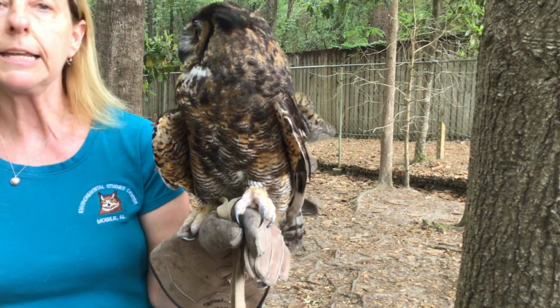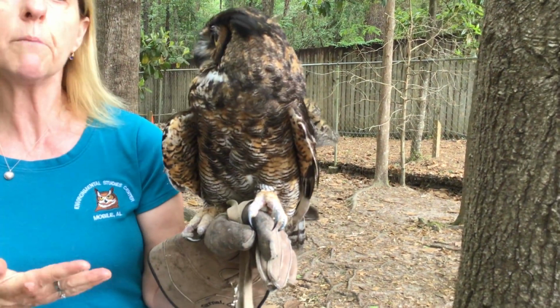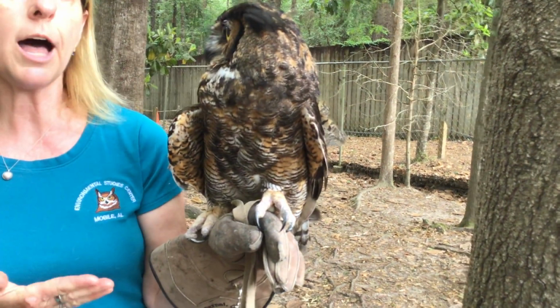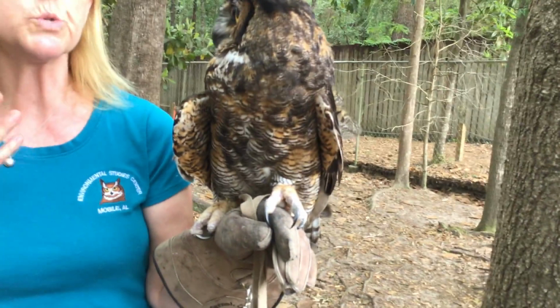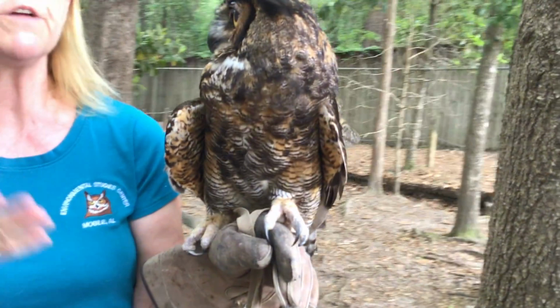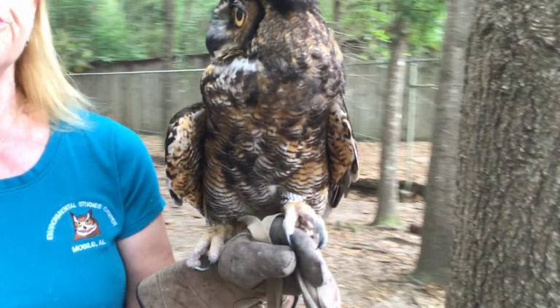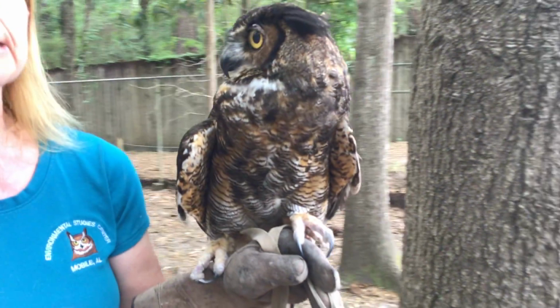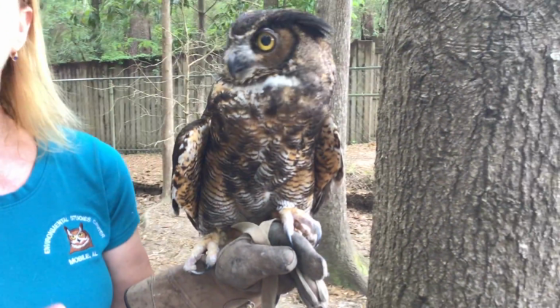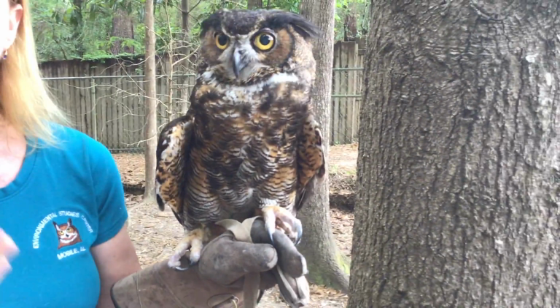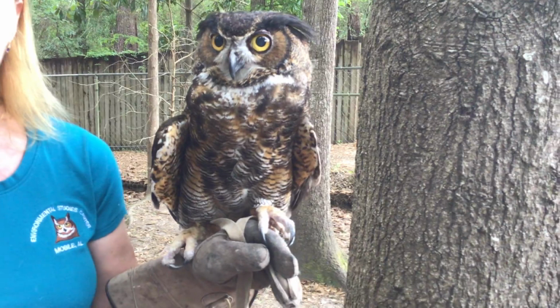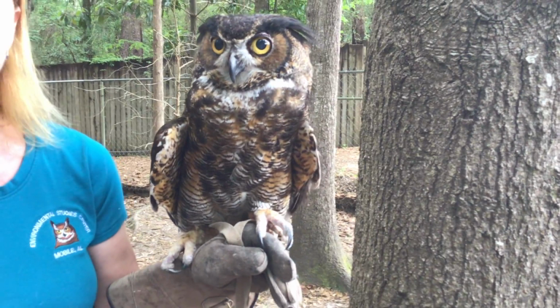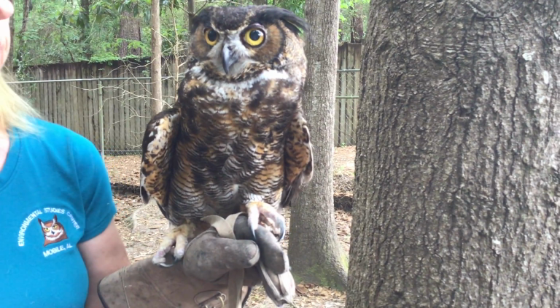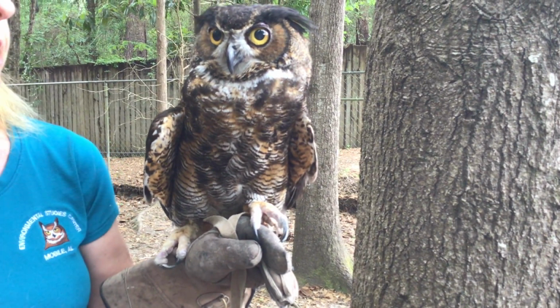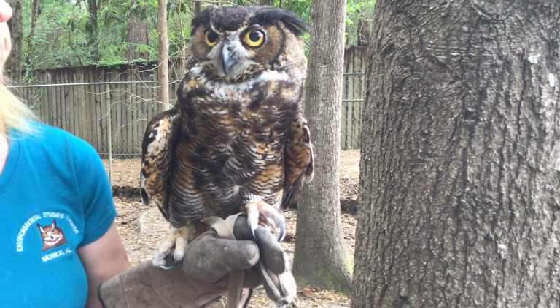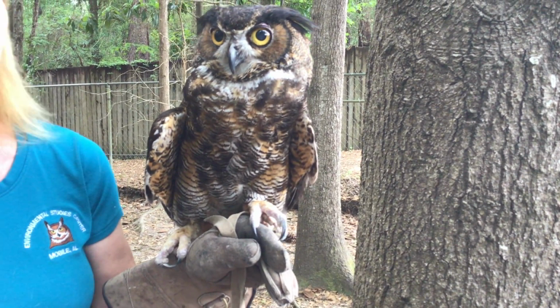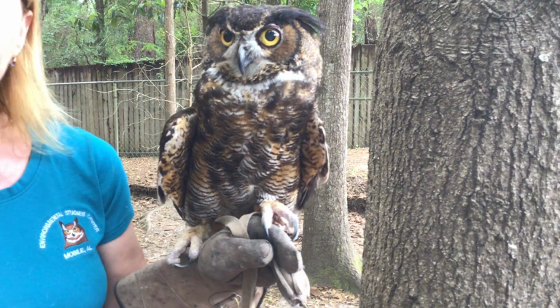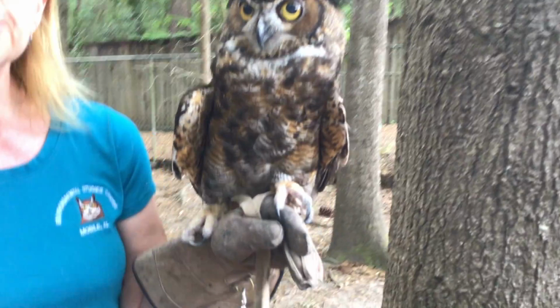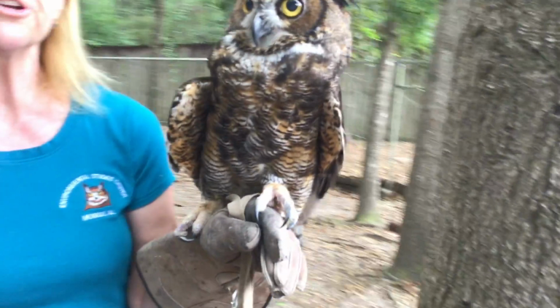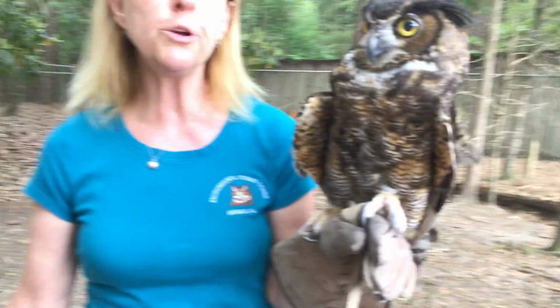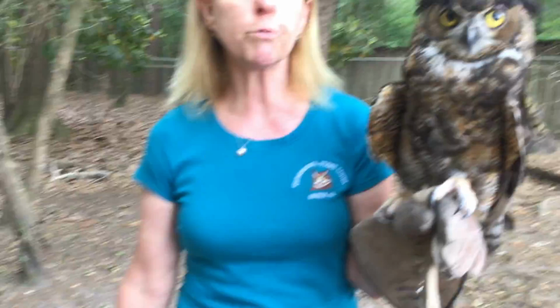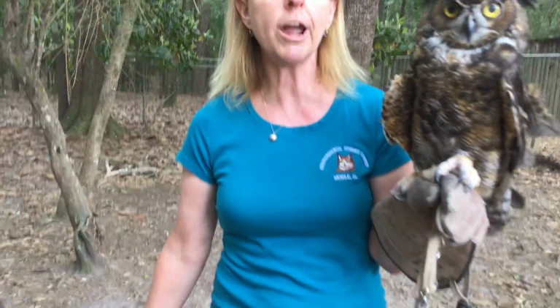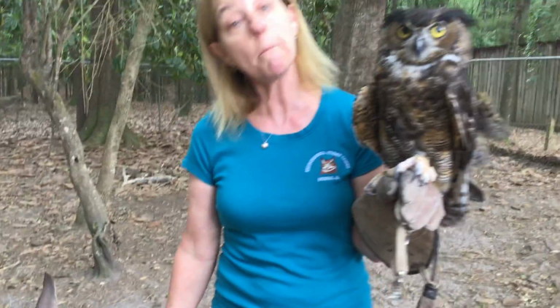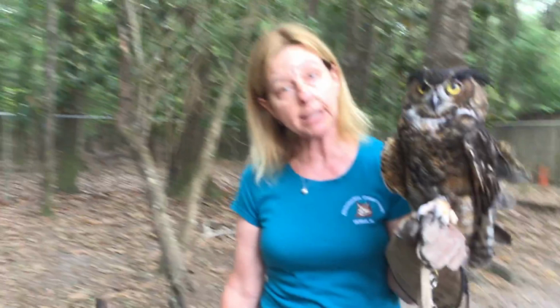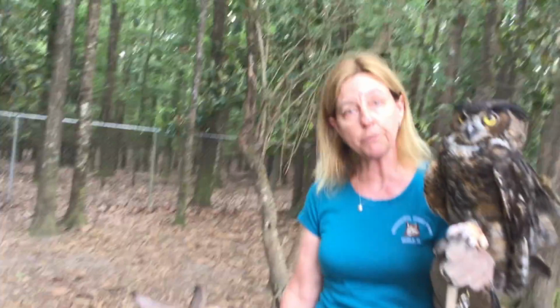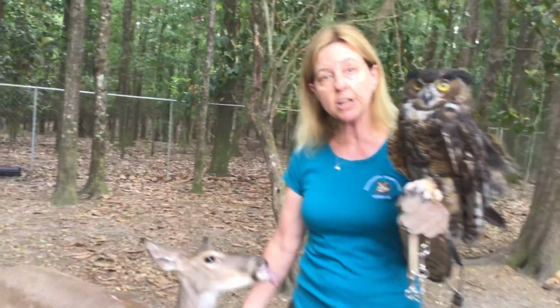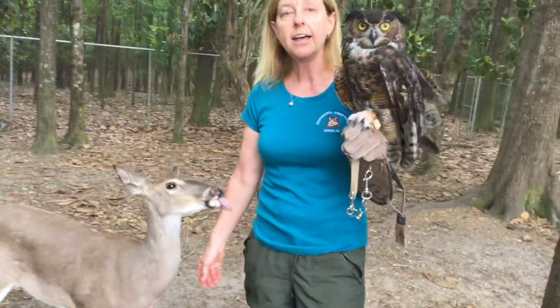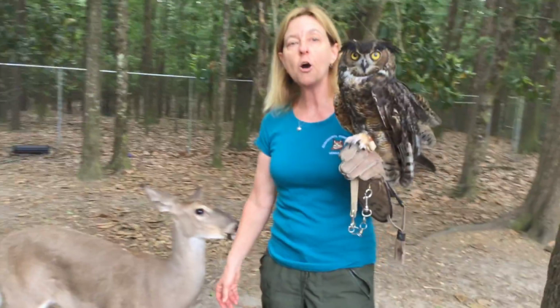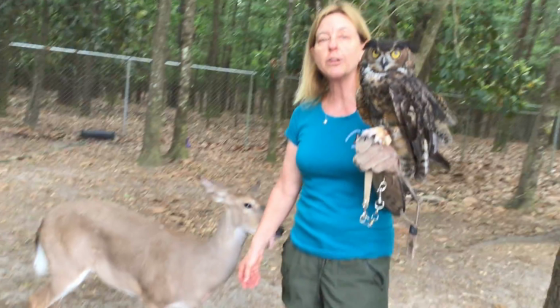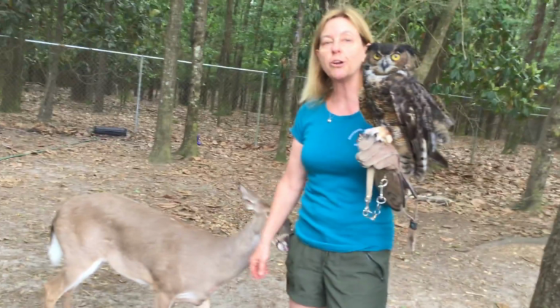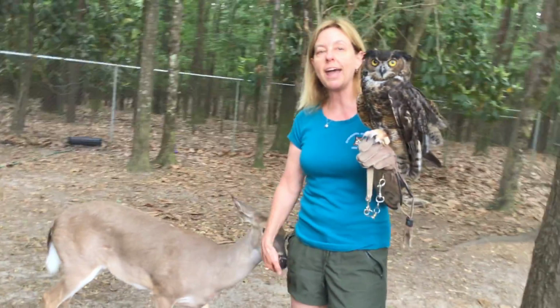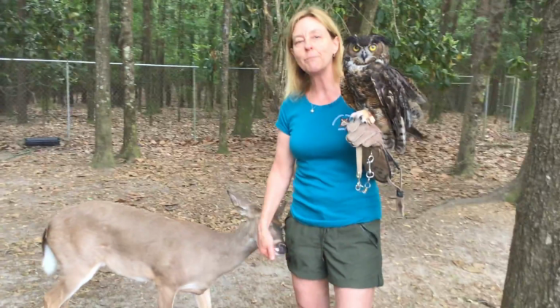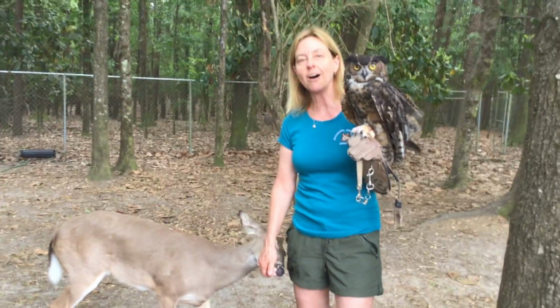Camouflage is one of the things that help animals survive in their niche. That is going to conclude this program about camouflage. I hope you all enjoy your day. Bye, y'all.